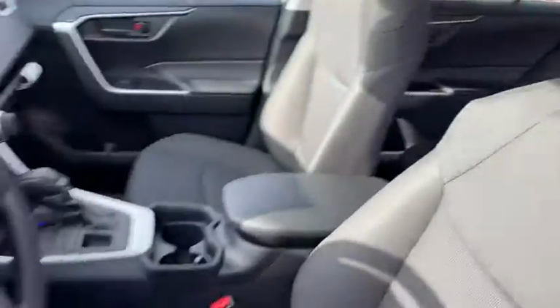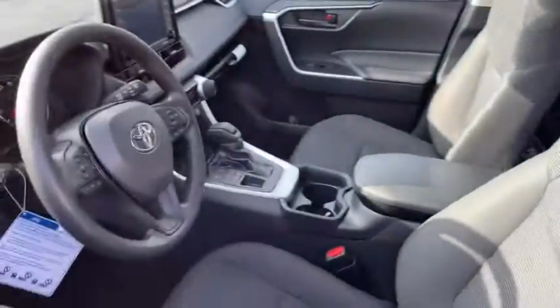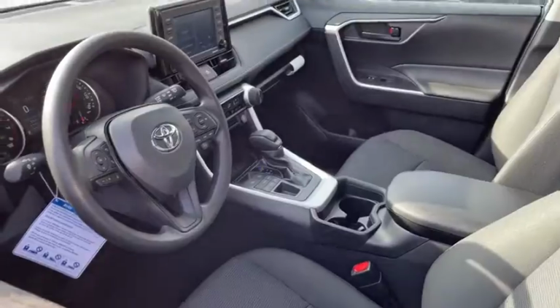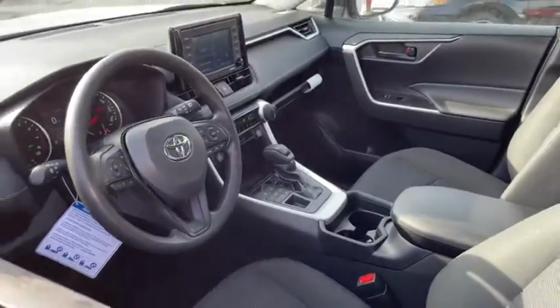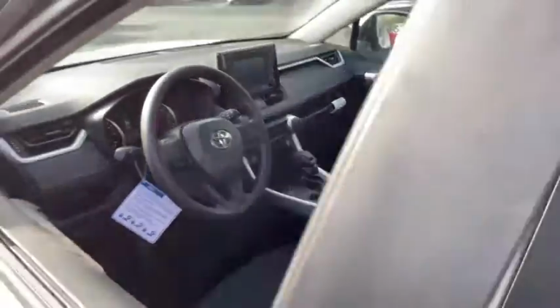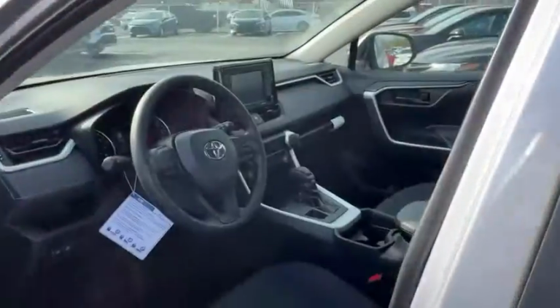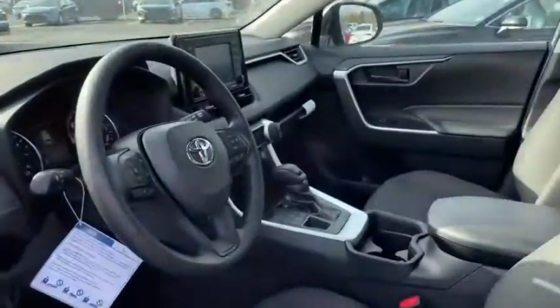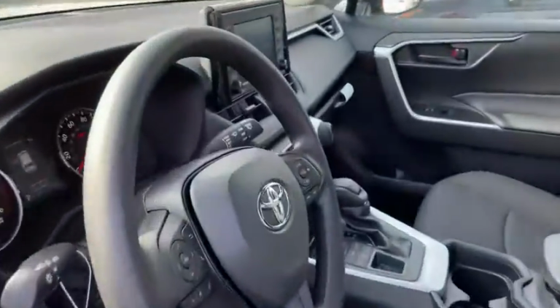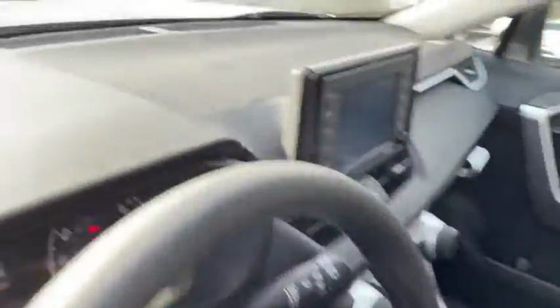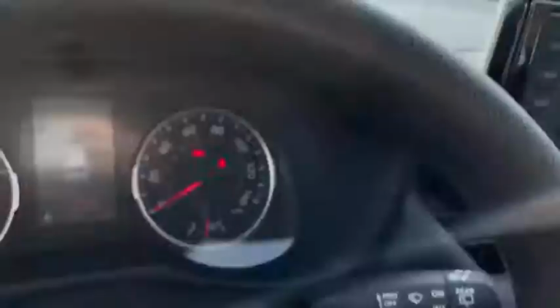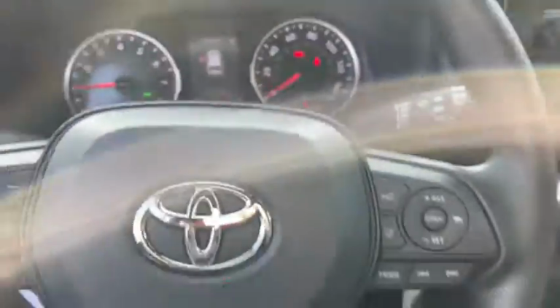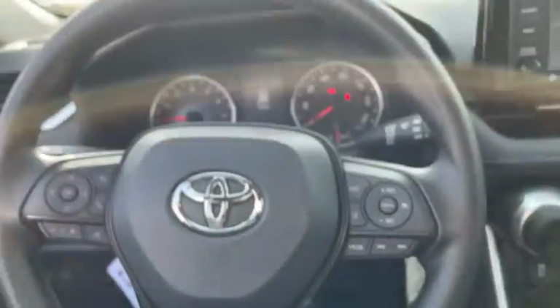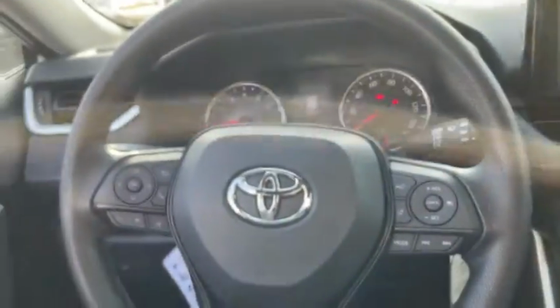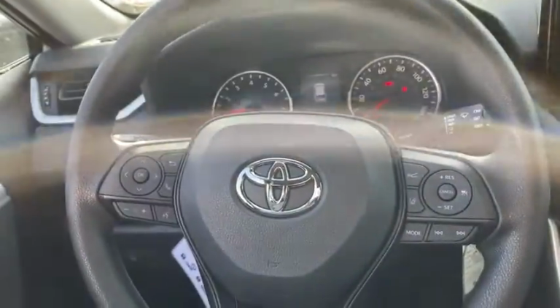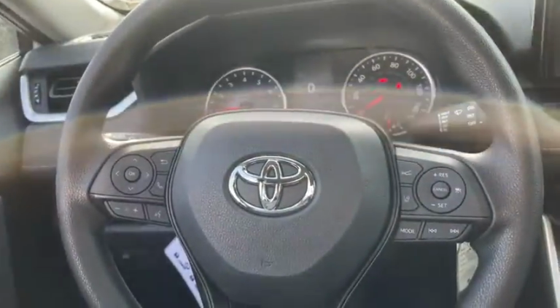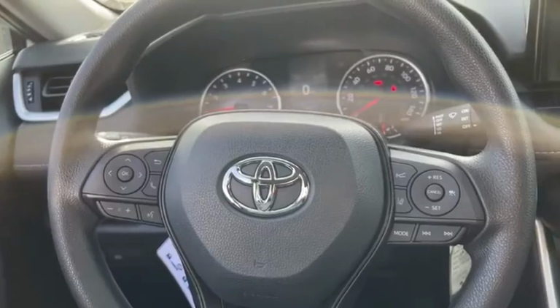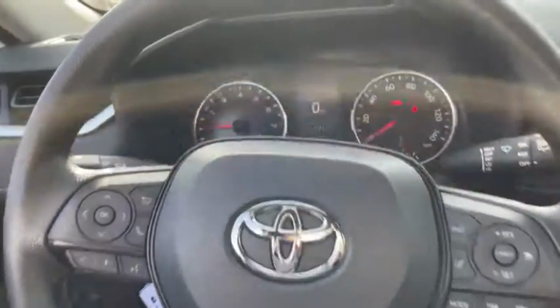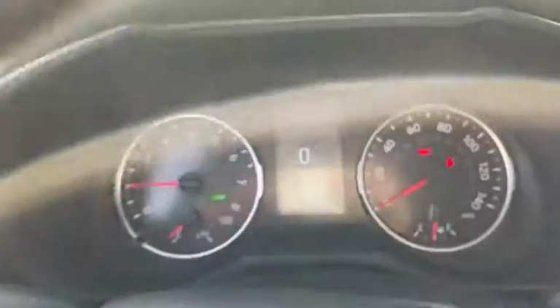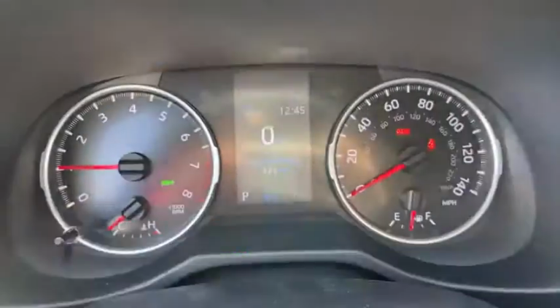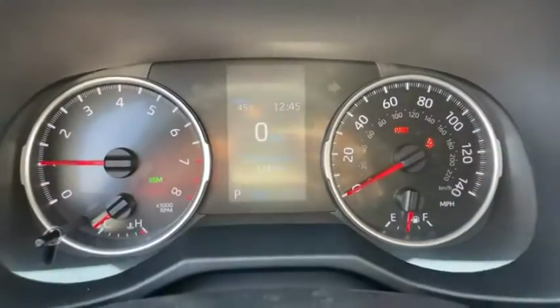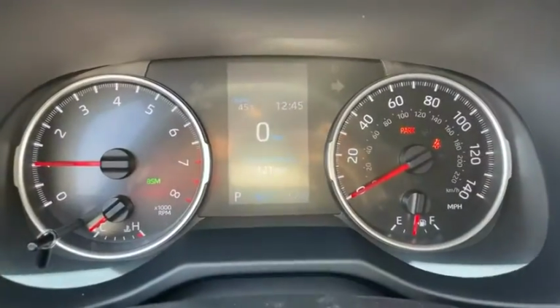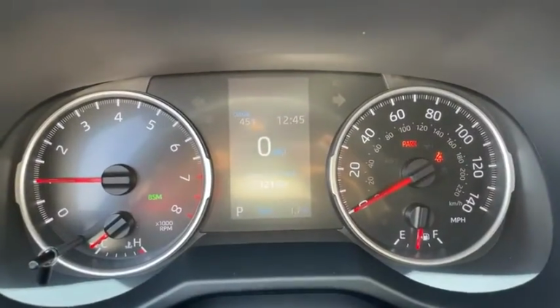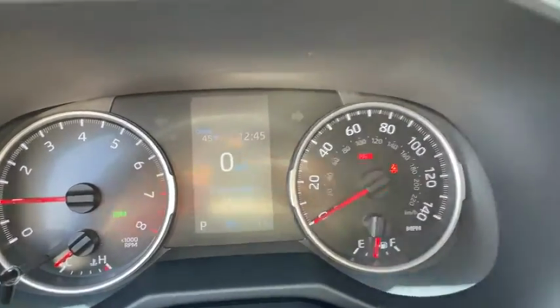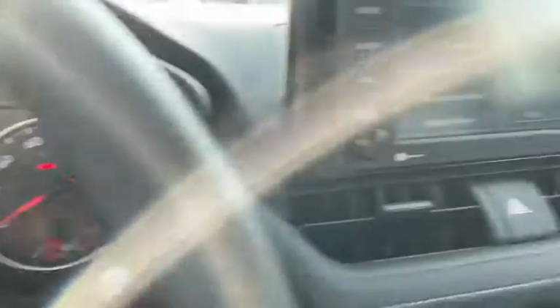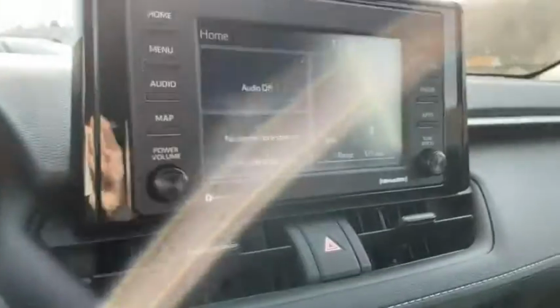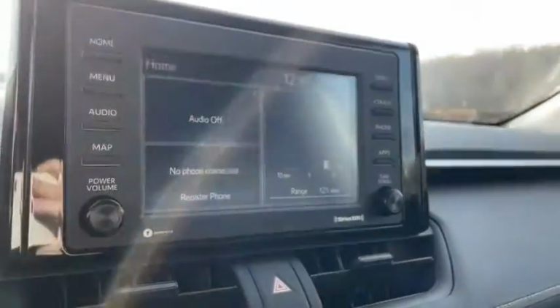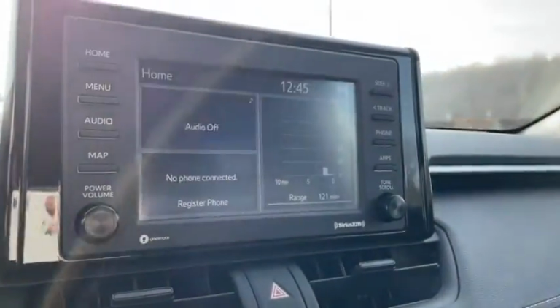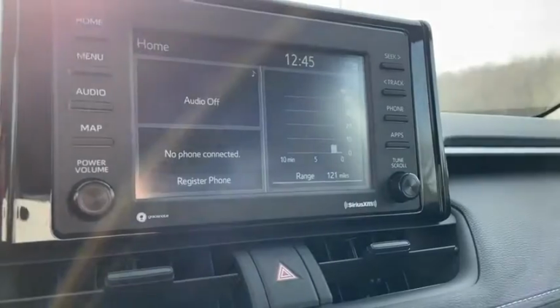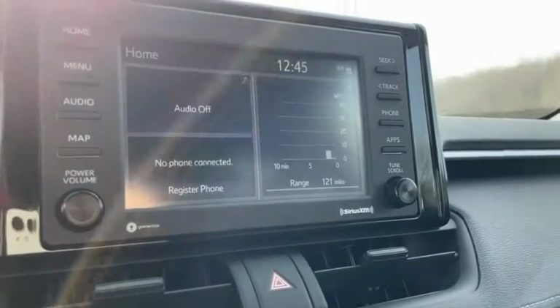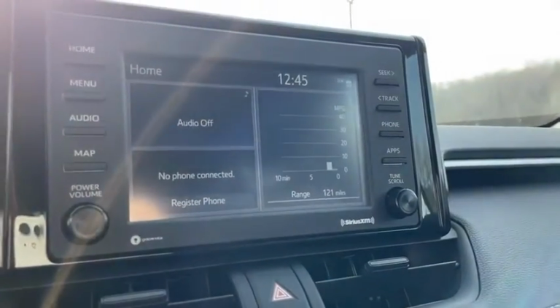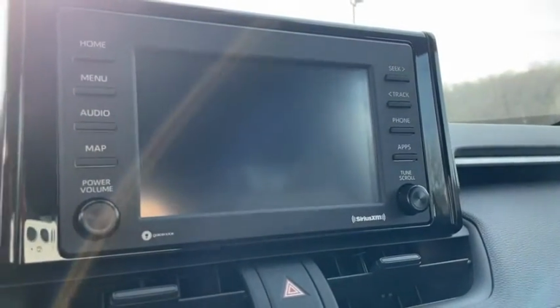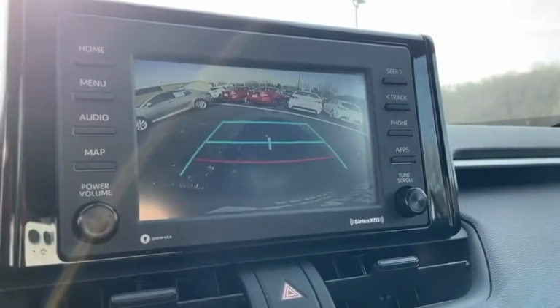Here are some of this vehicle's great options: traction control, dual airbags, power steering, four-wheel disc brakes, AM-FM stereo radio, trip computer, electronic stability control, rear window defroster.